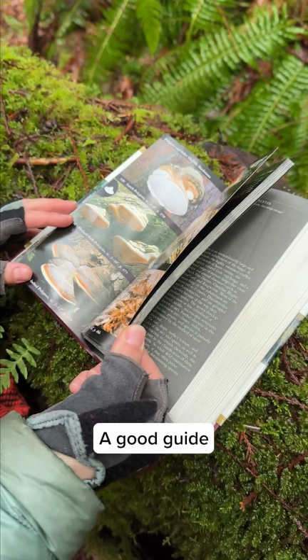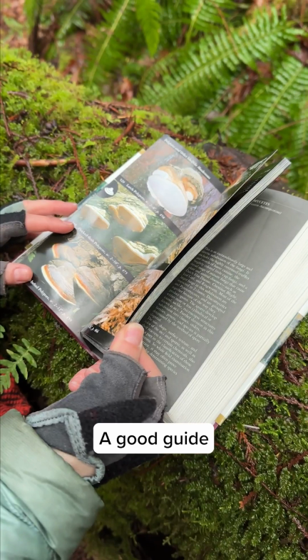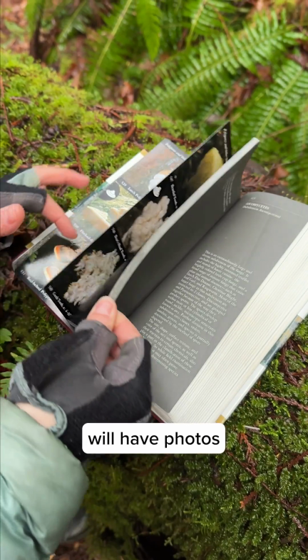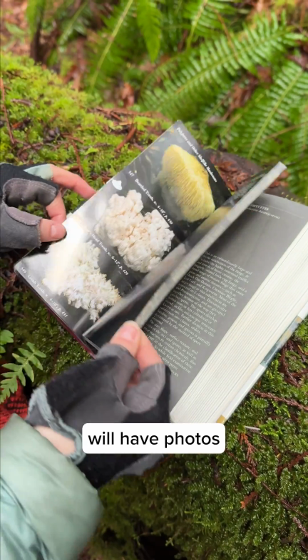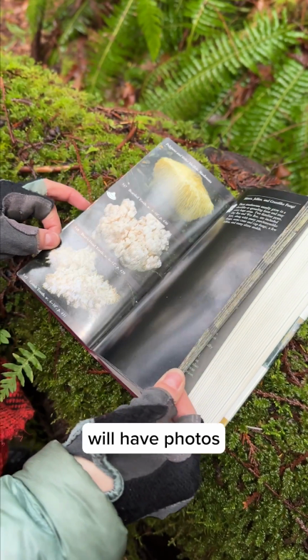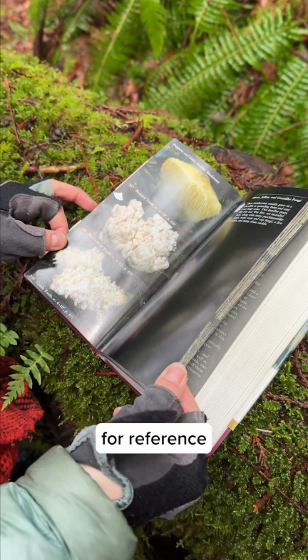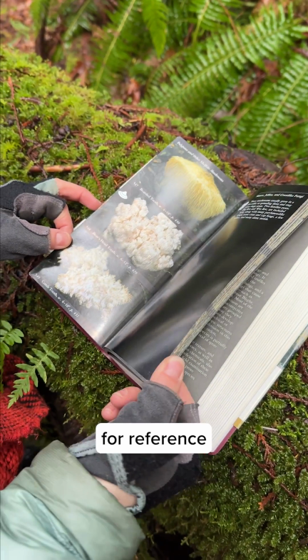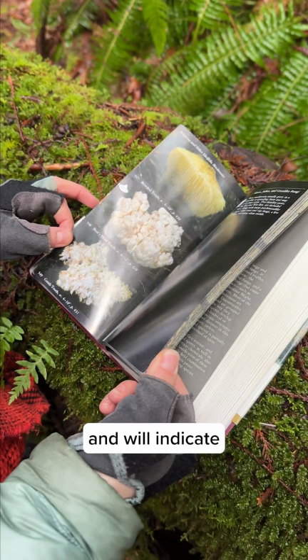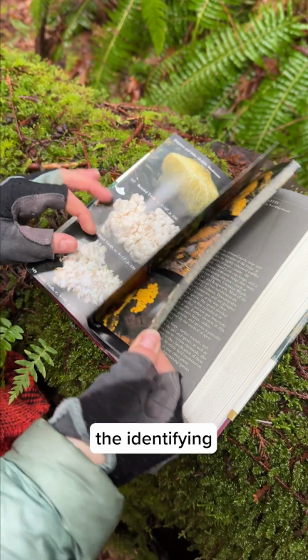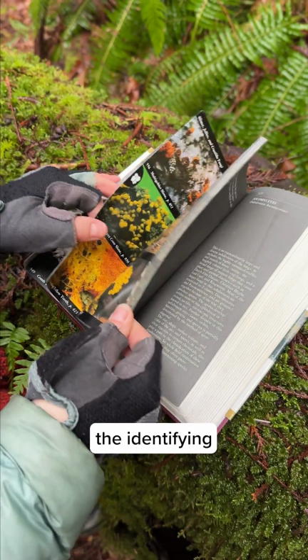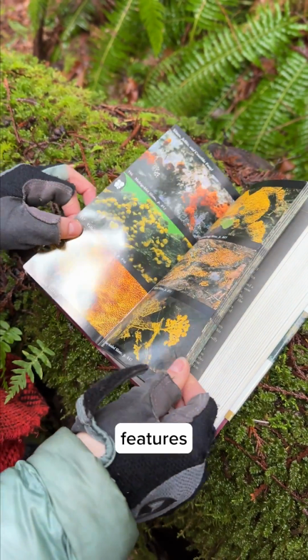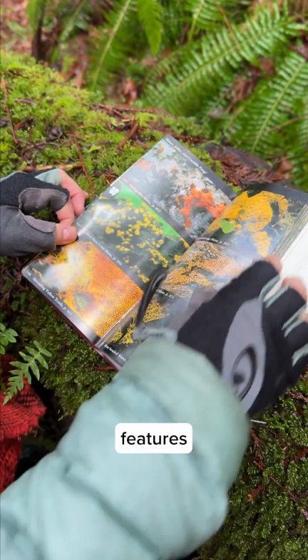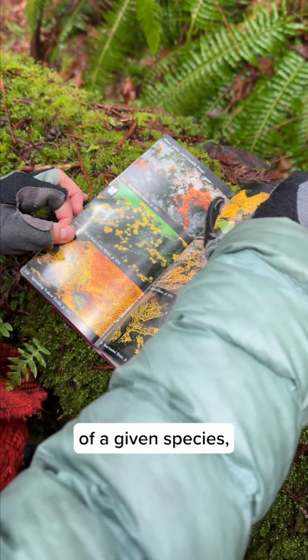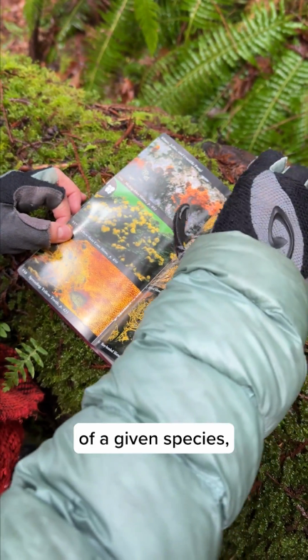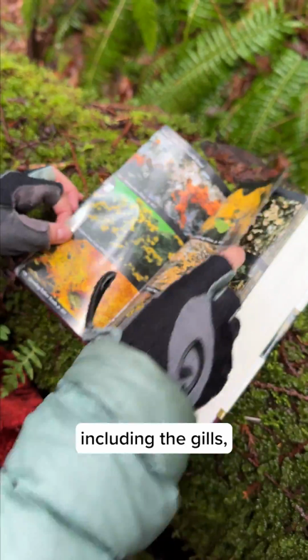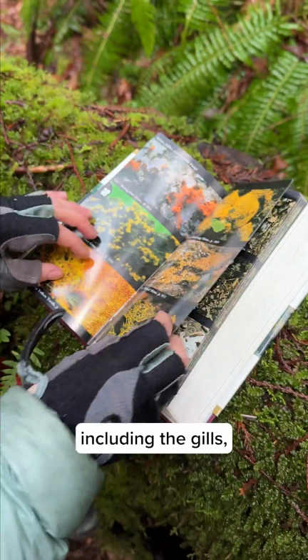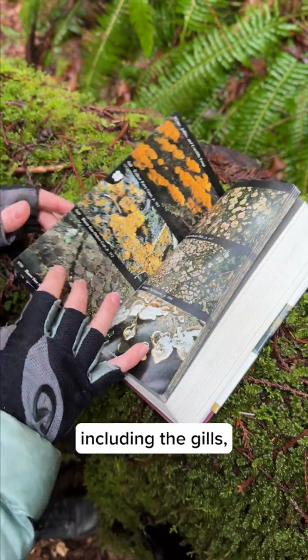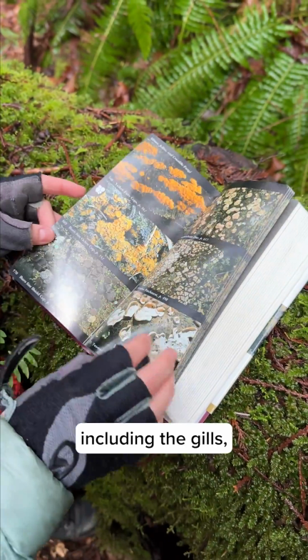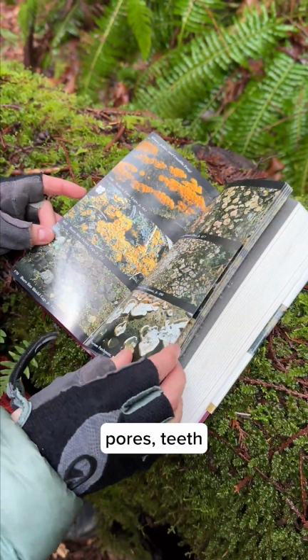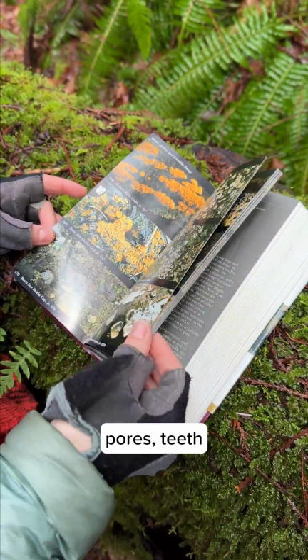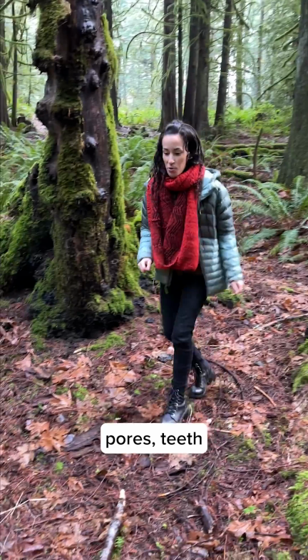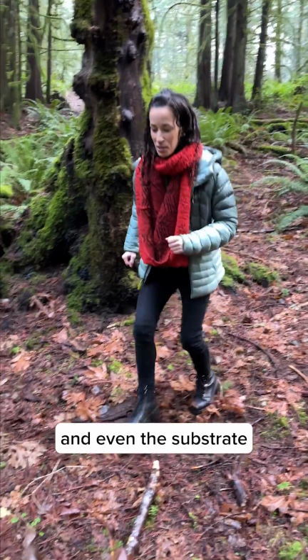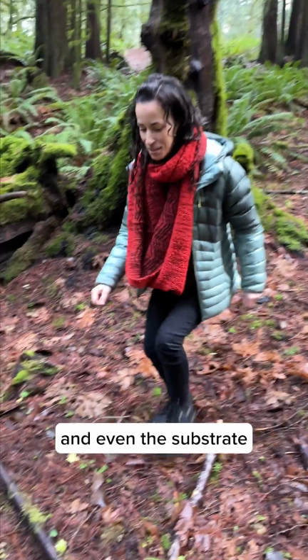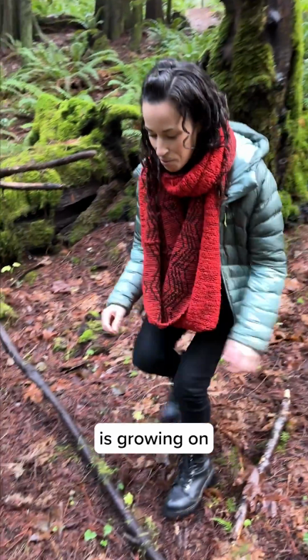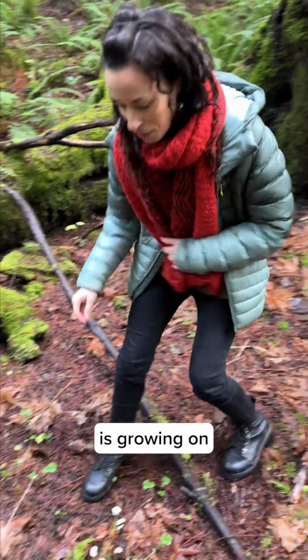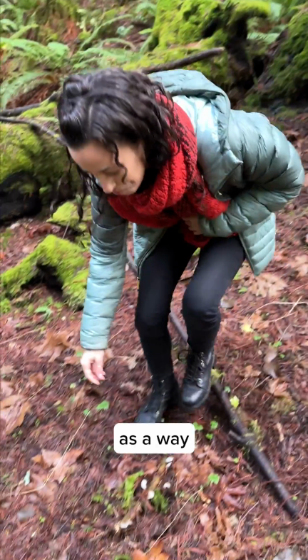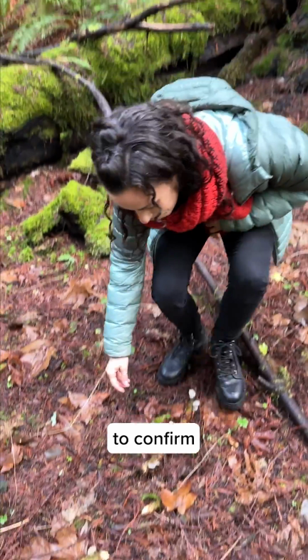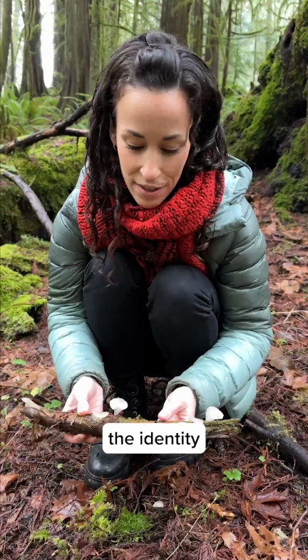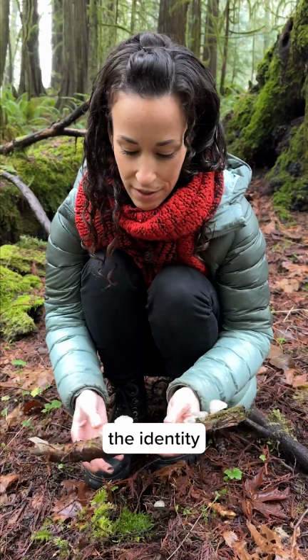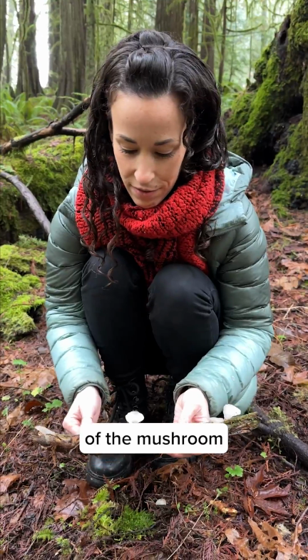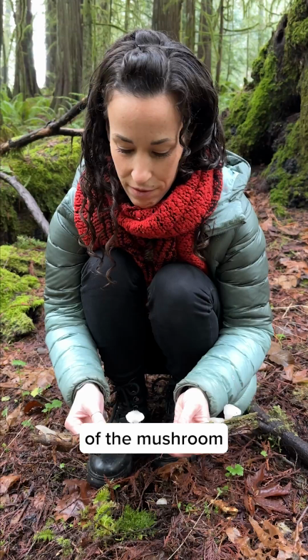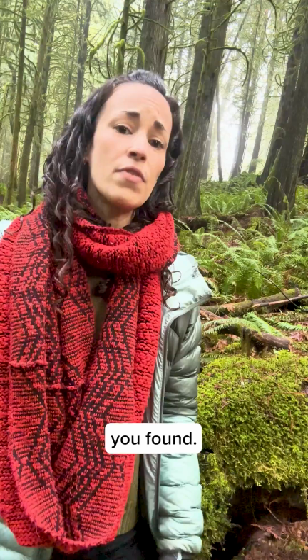A good guide will have photos for reference and will indicate the identifying features of a given species, including the gills, pores, teeth, and even the substrate it's growing on as a way to confirm the identity of the mushroom you found.